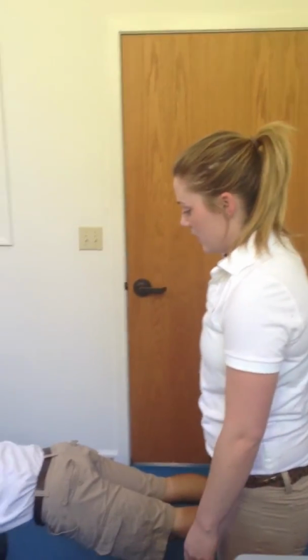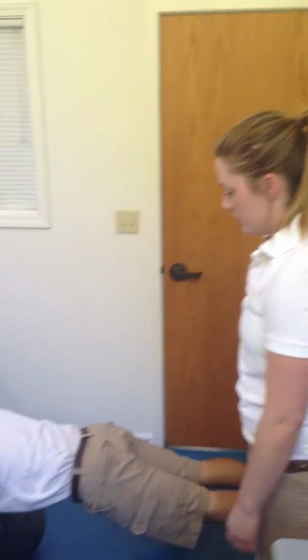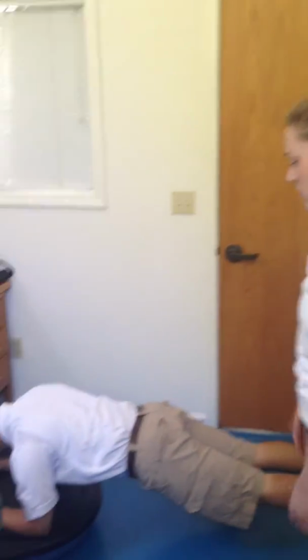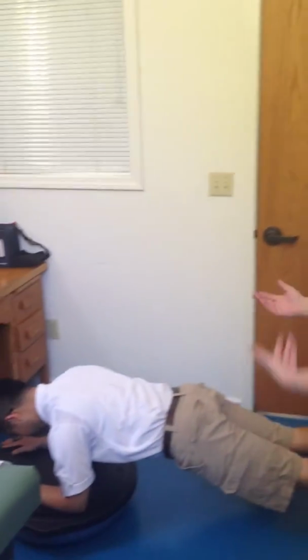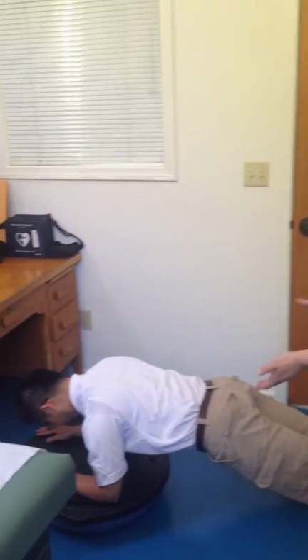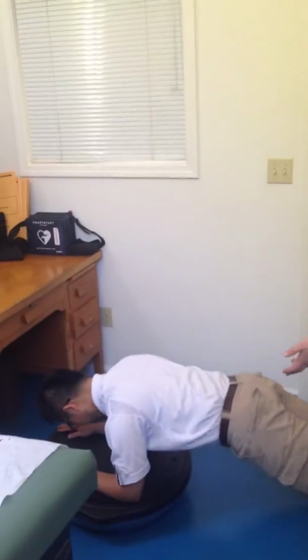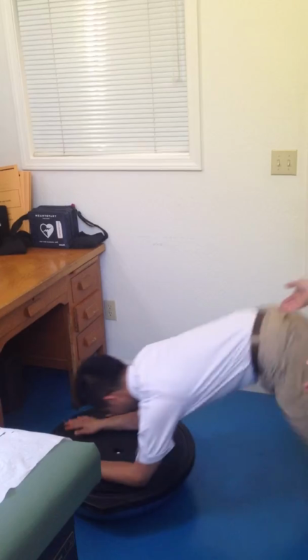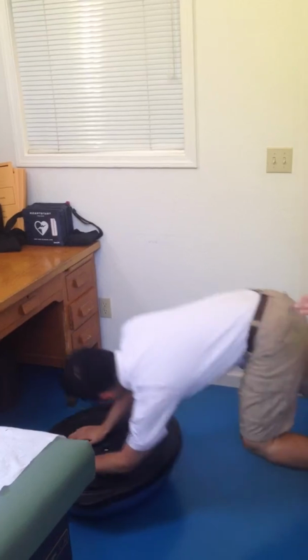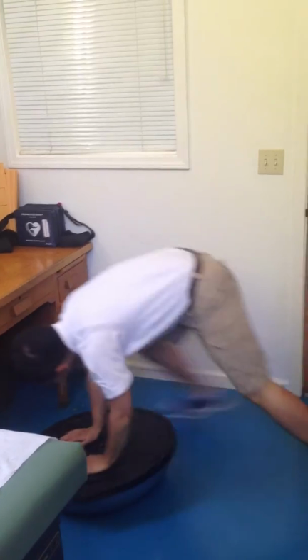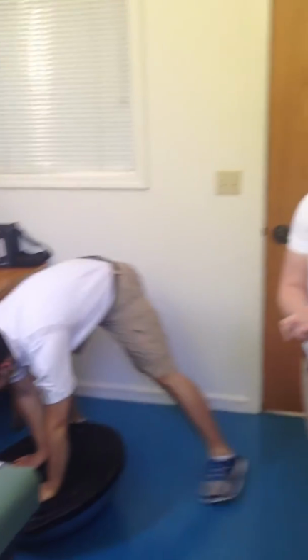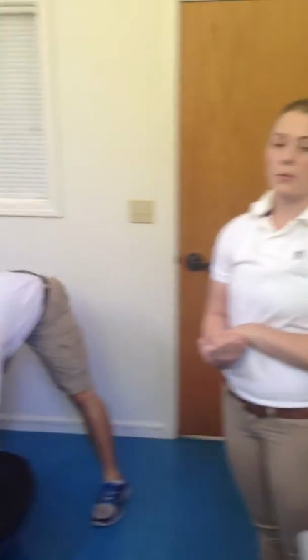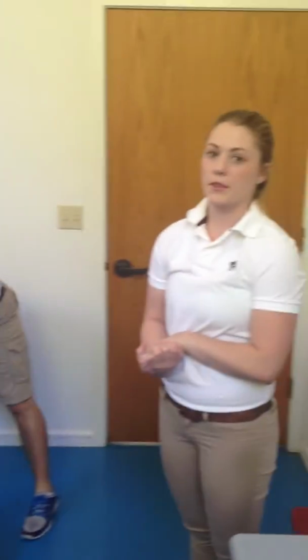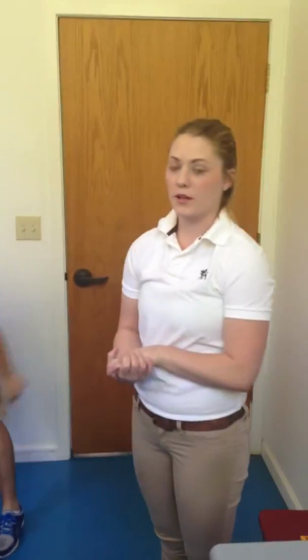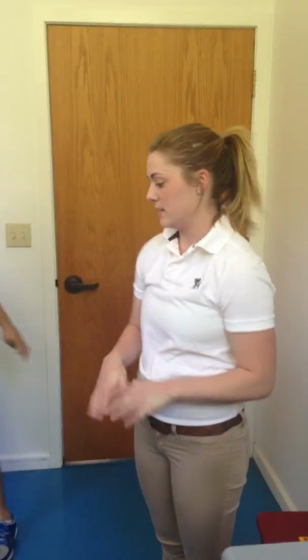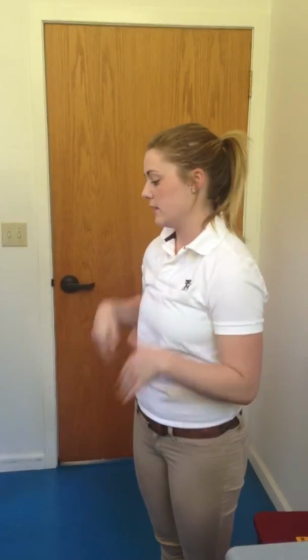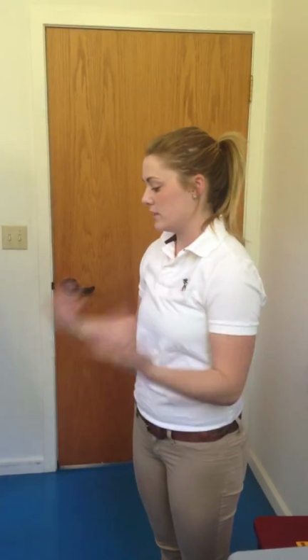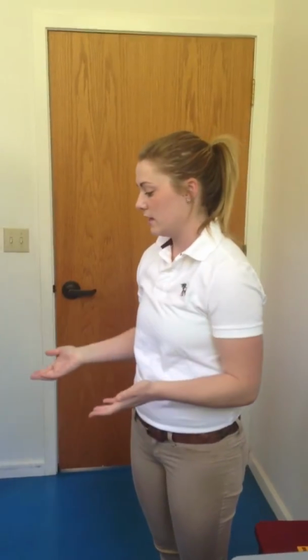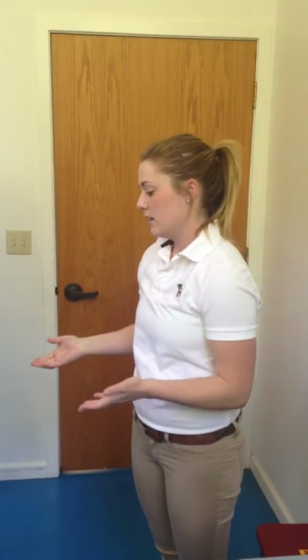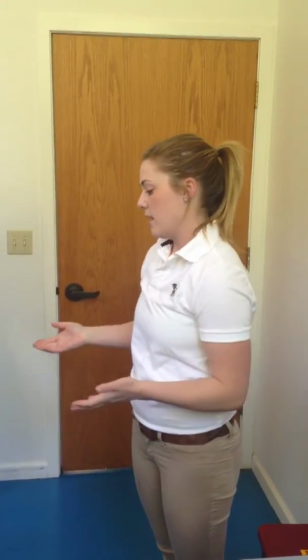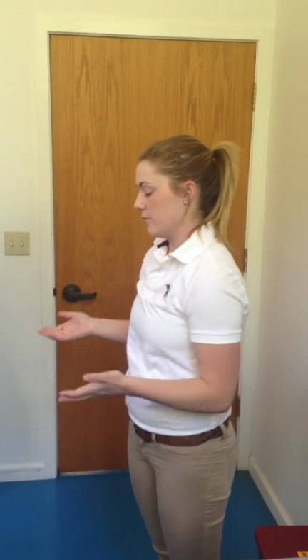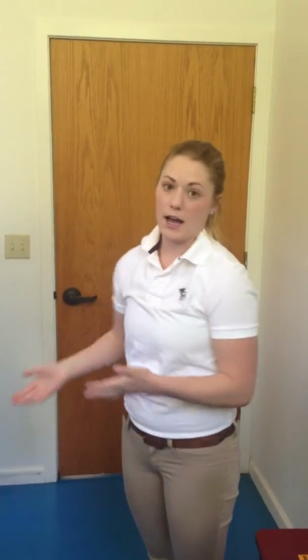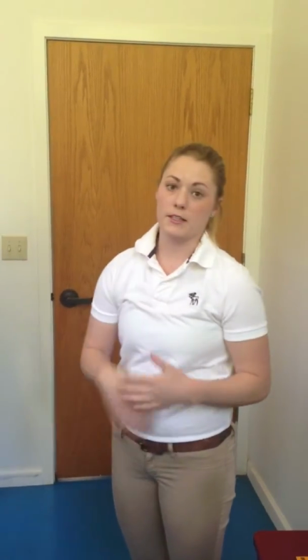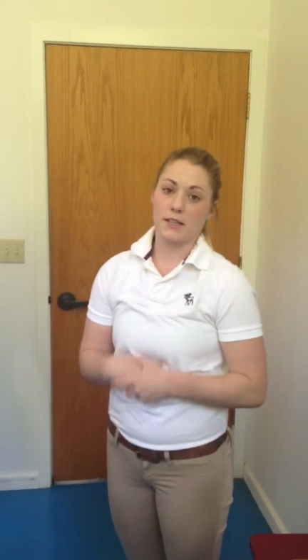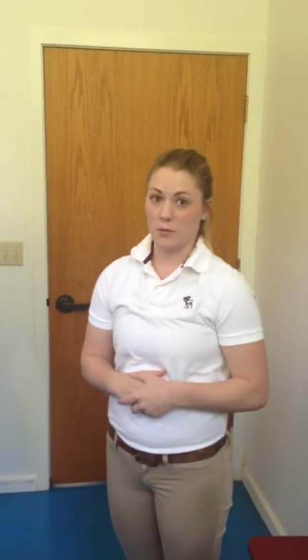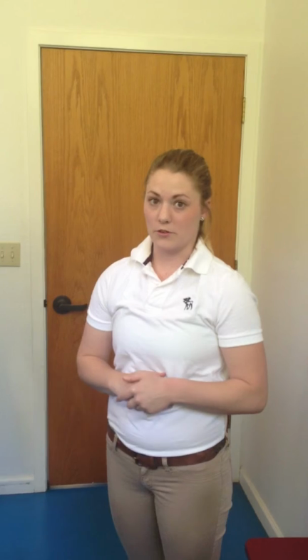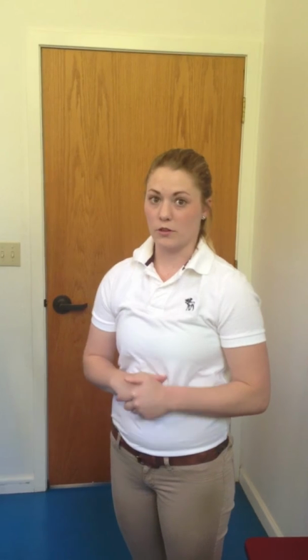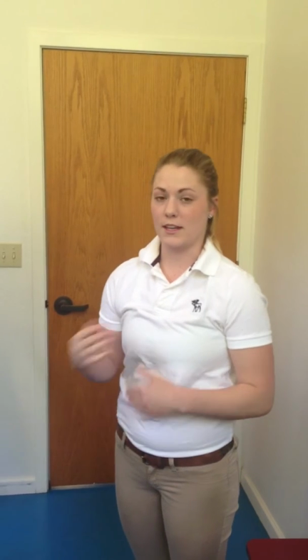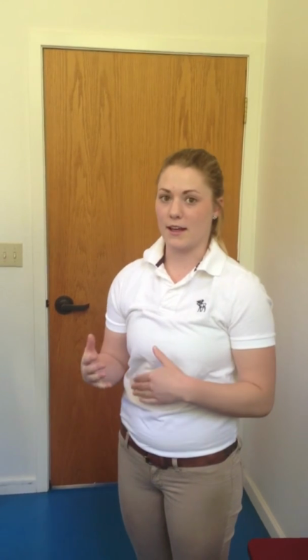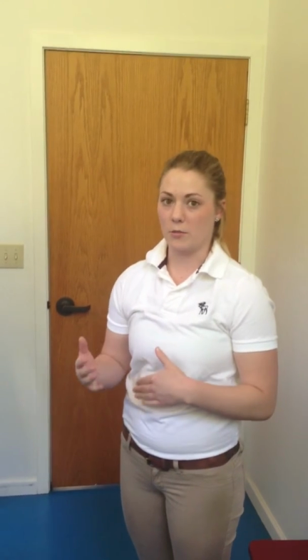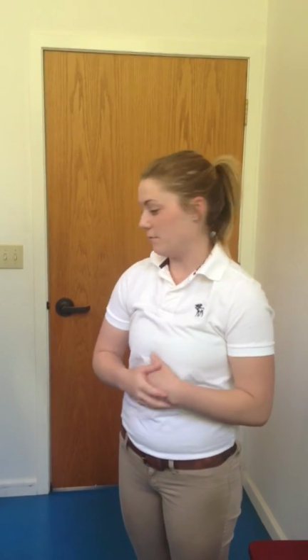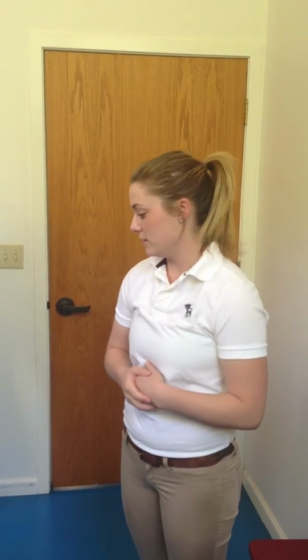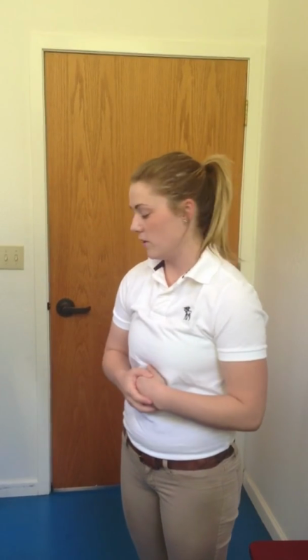There are several other exercises you could do with the BOSU ball, but the point is that it's enhancing your rehab, making it a little bit more difficult, and getting that element of balance involved.